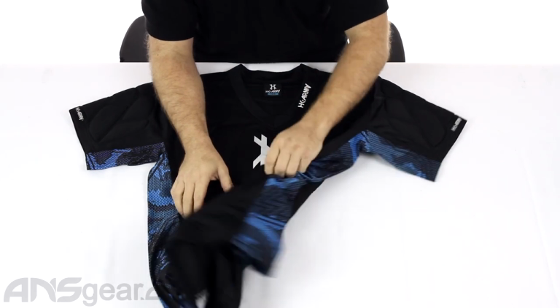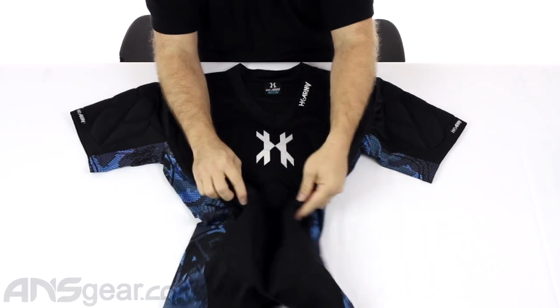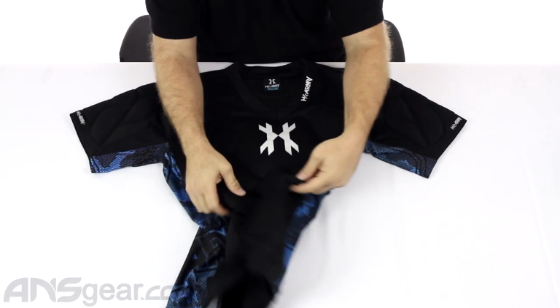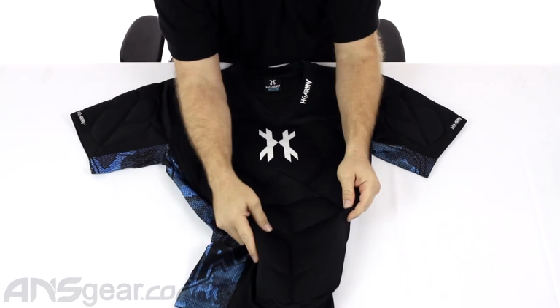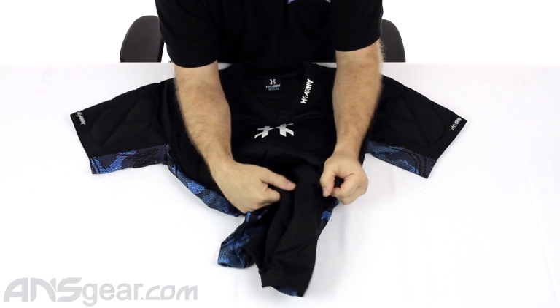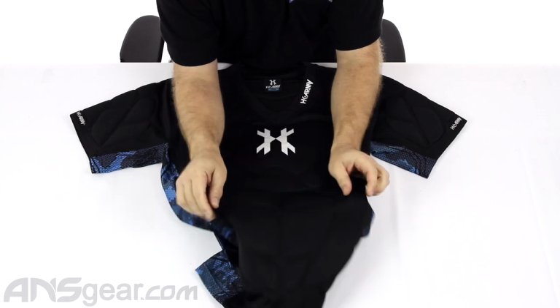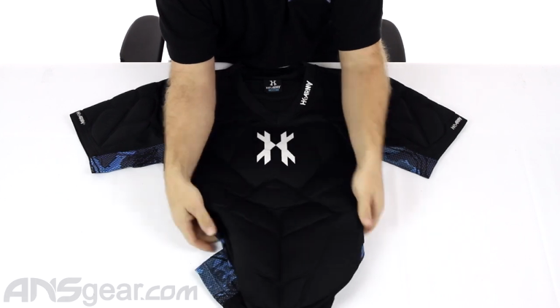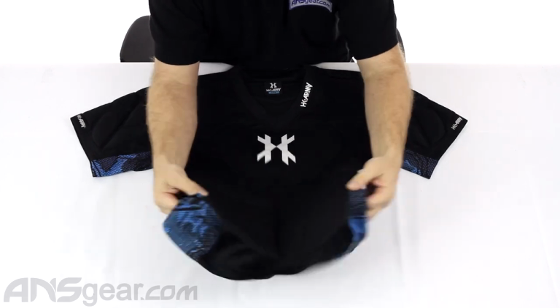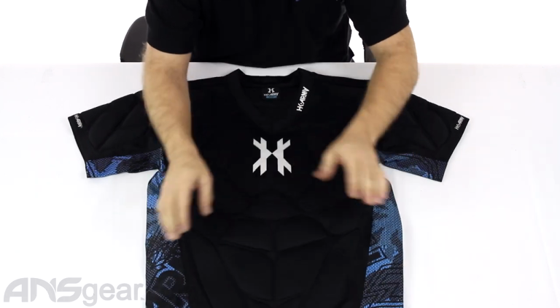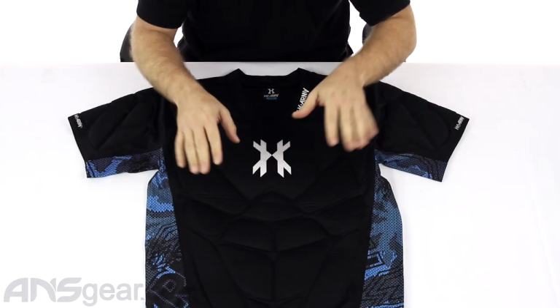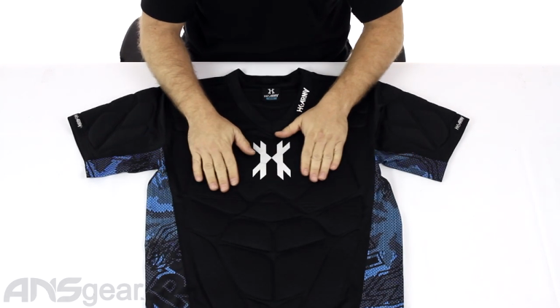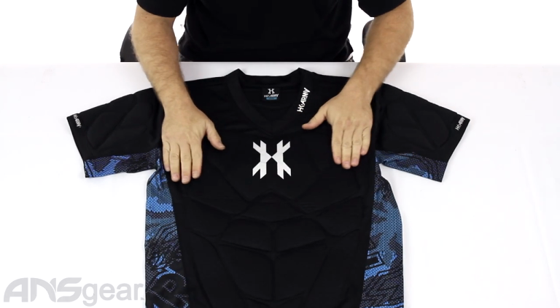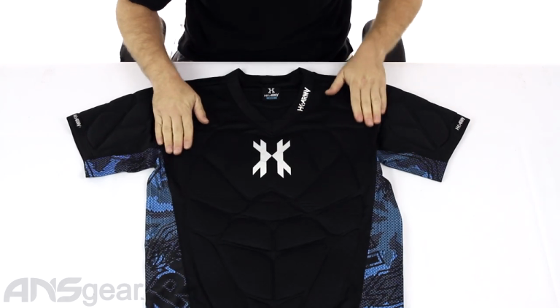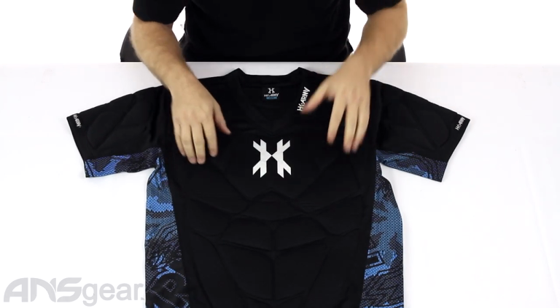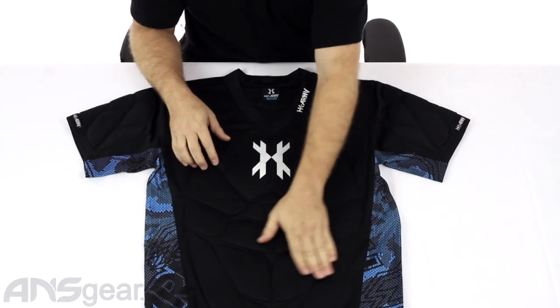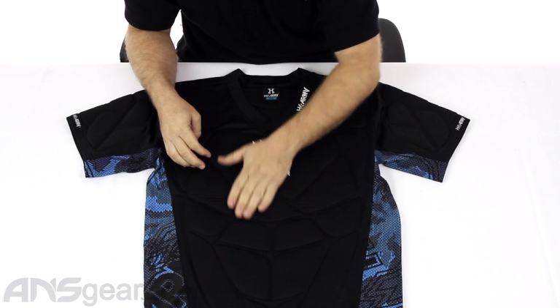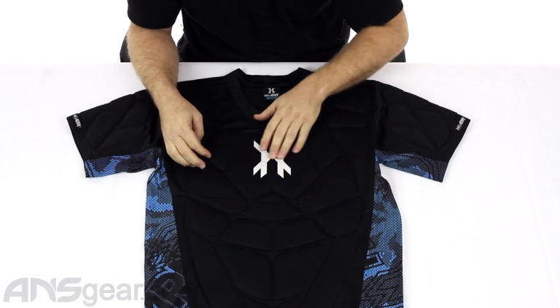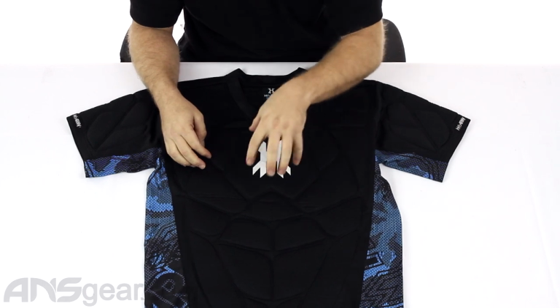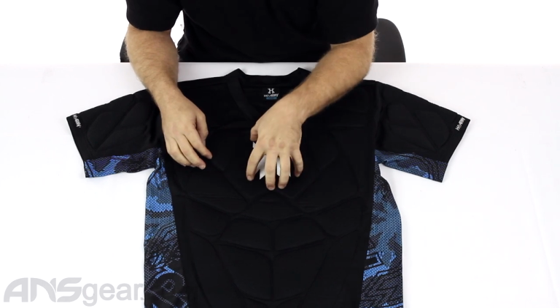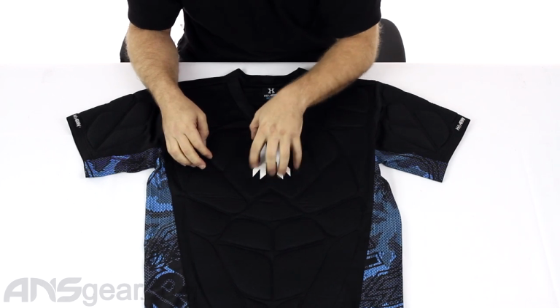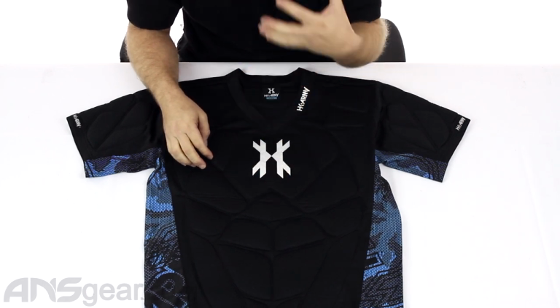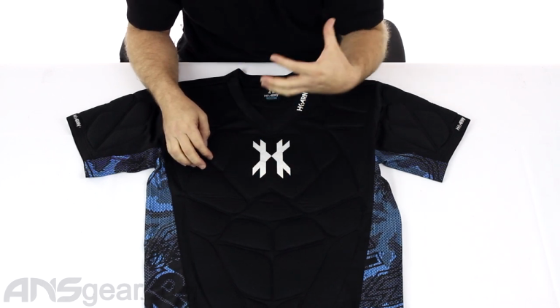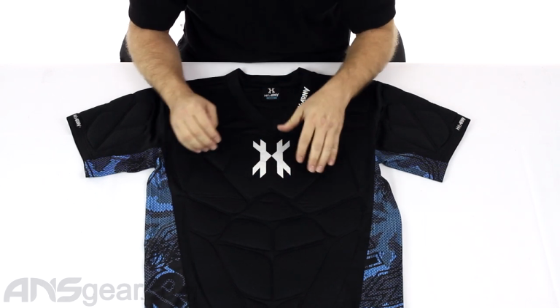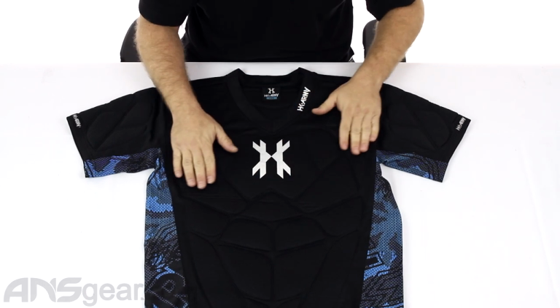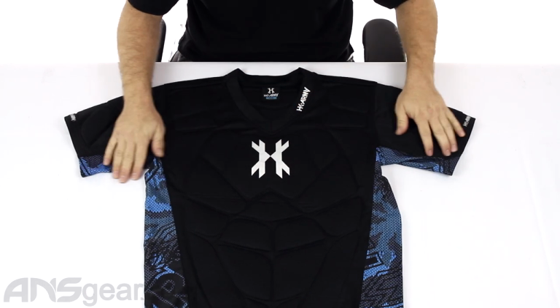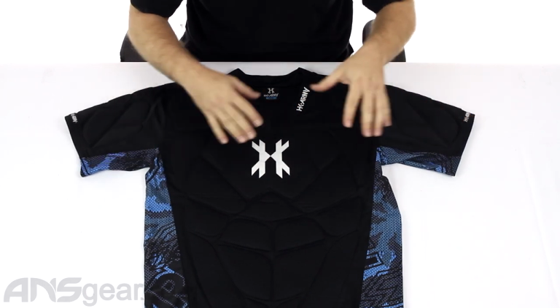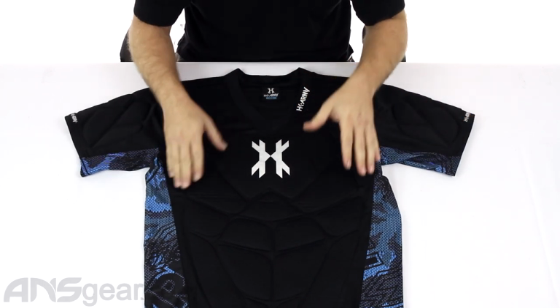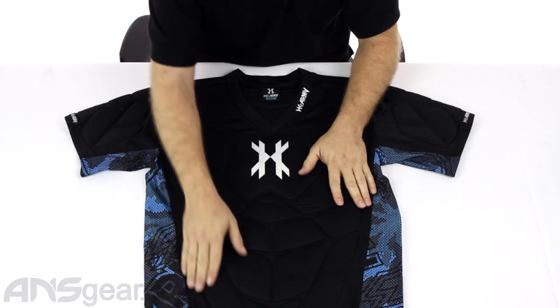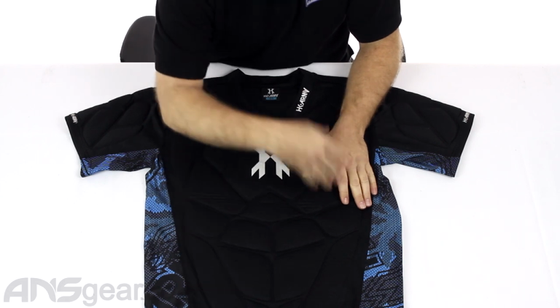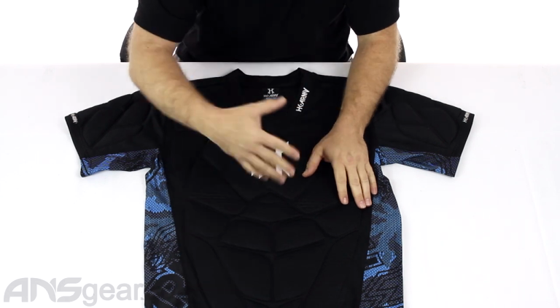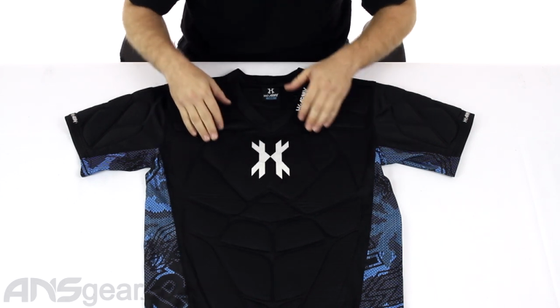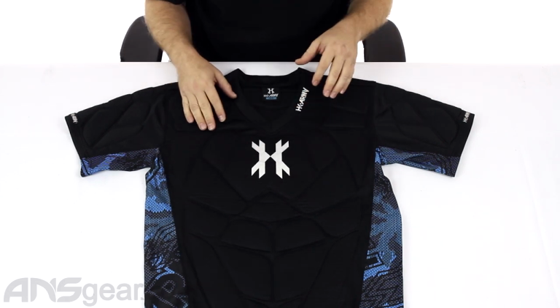It can crunch down and move around and really stay nice and true to your body. You do get a nice big piece in the middle to protect the front of your chest, and all-over protection on the front from top to bottom.